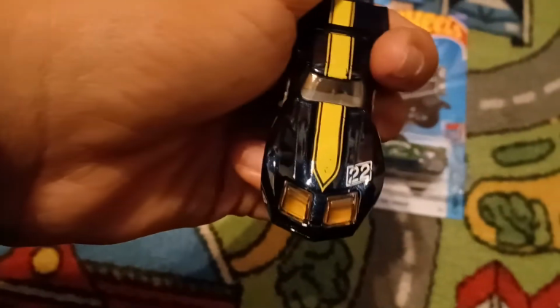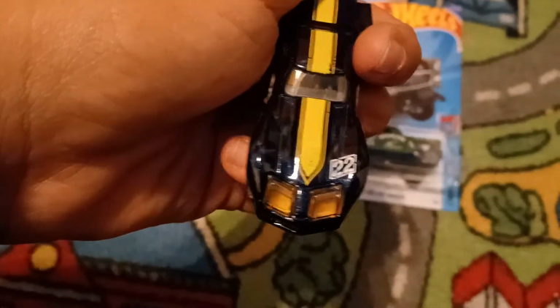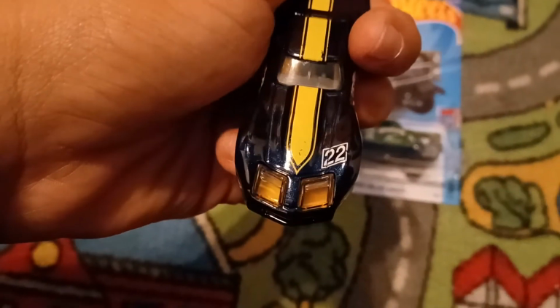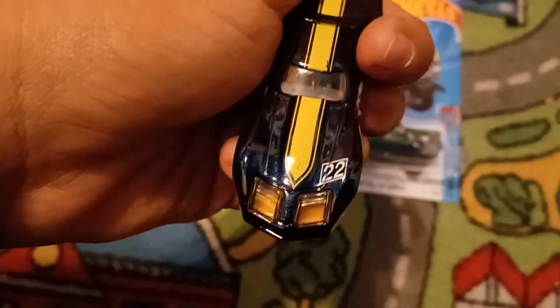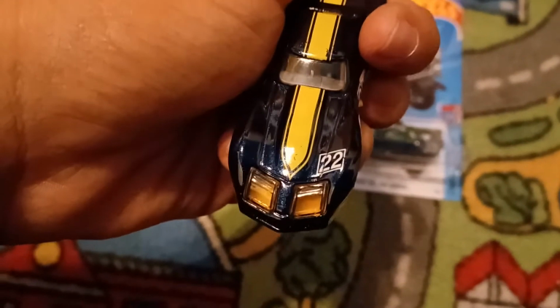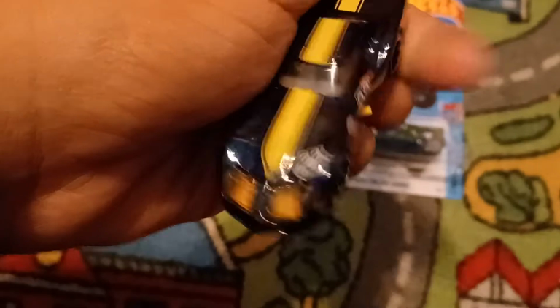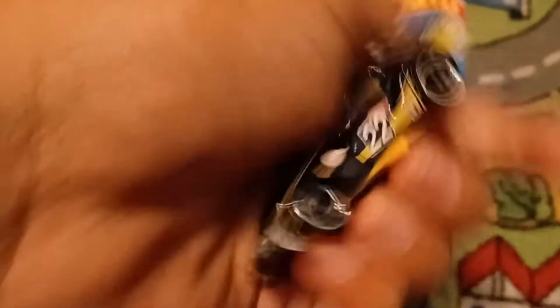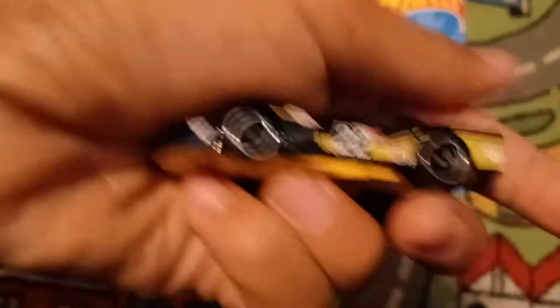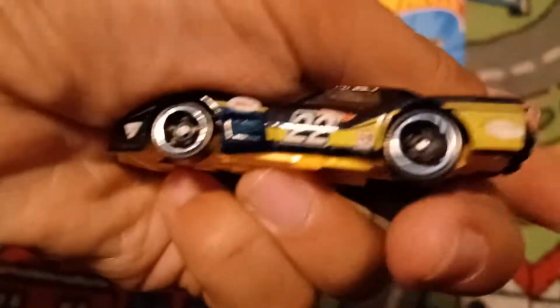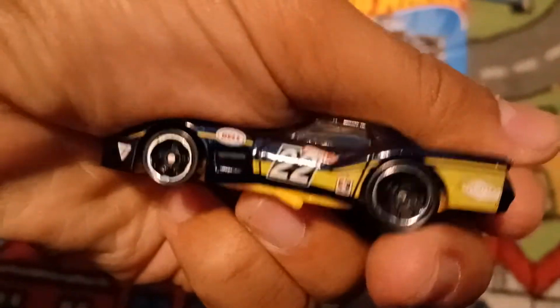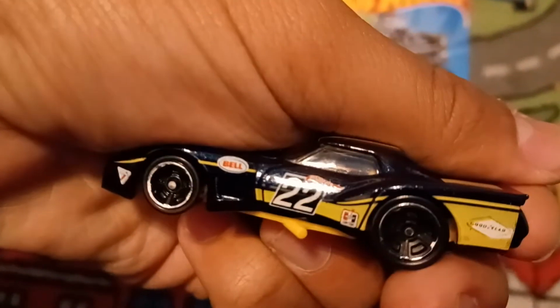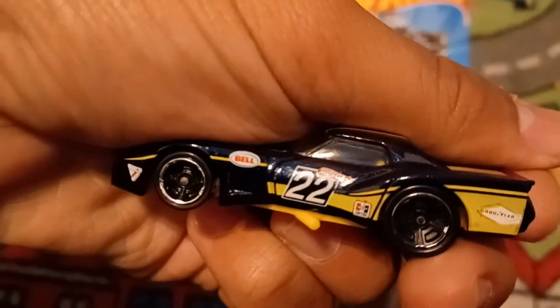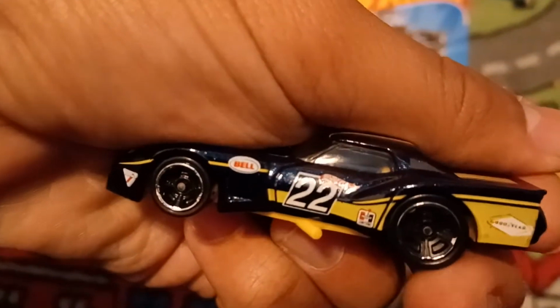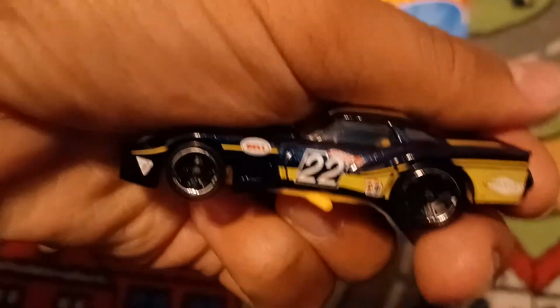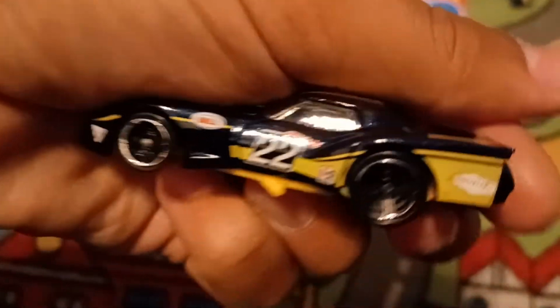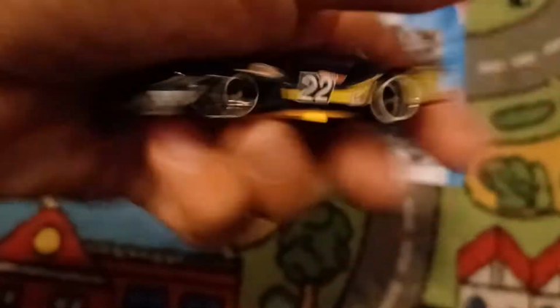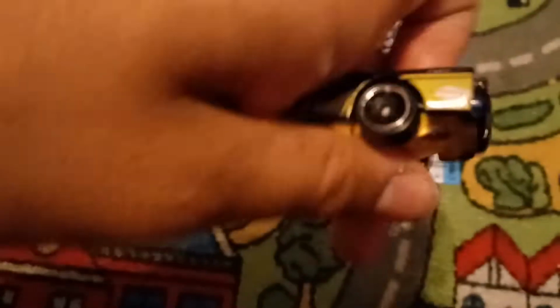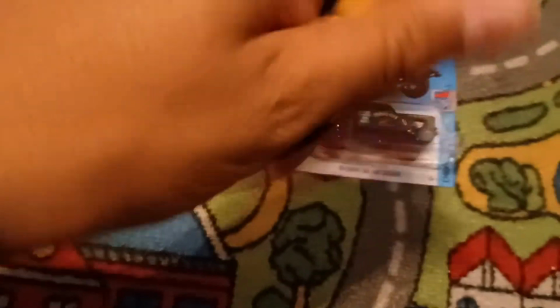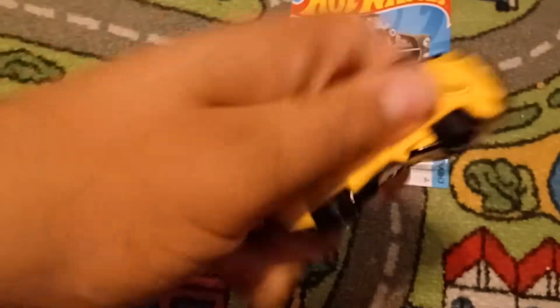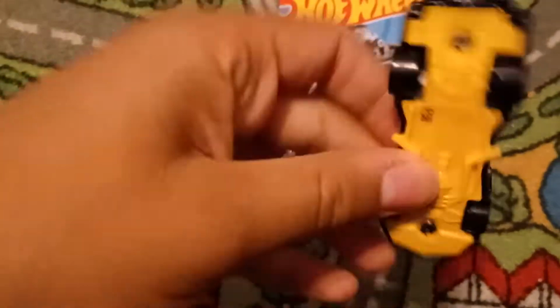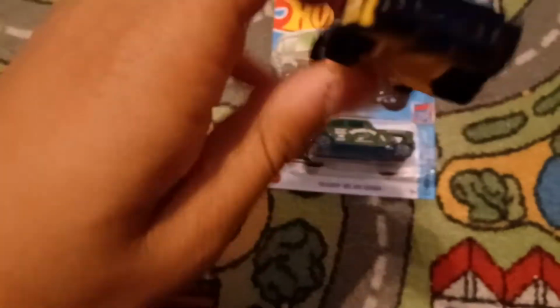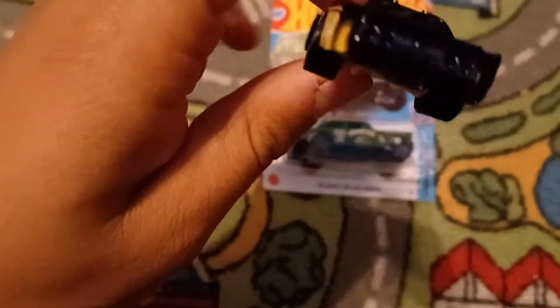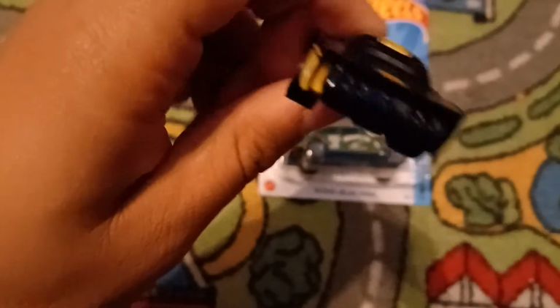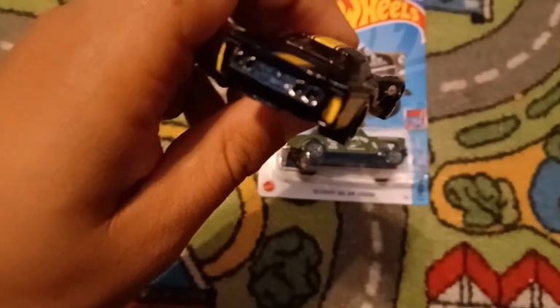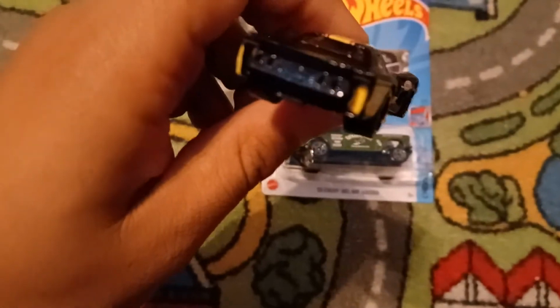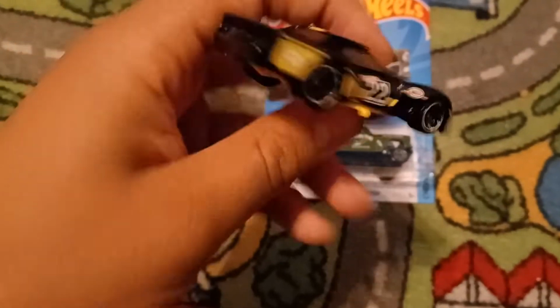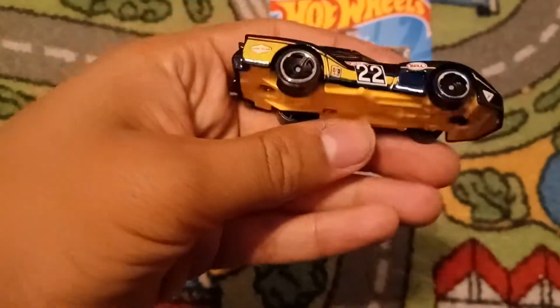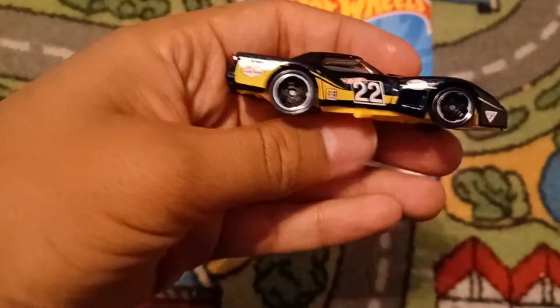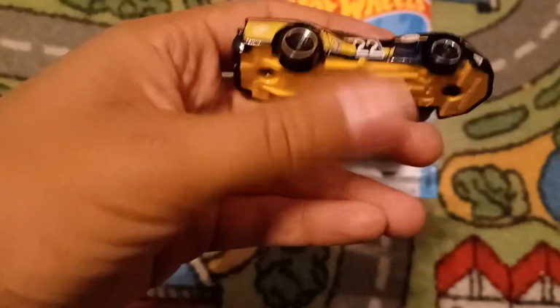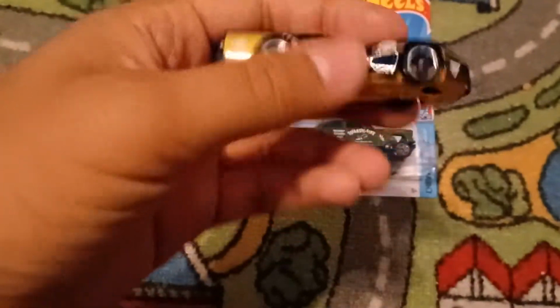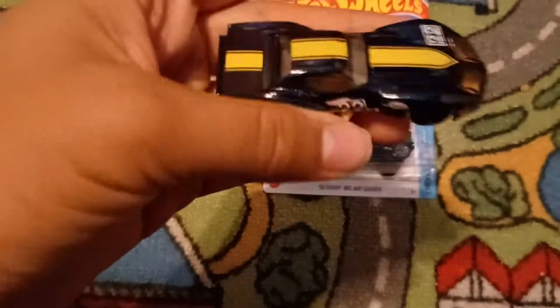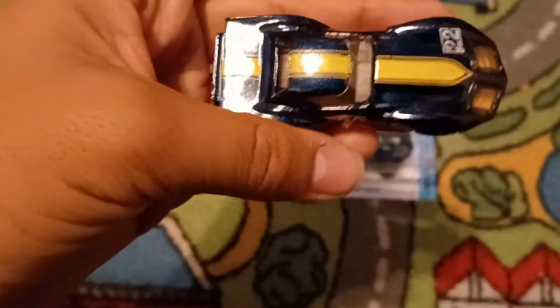So here's the front — that's the number 22 on the hood. Driver side, there's number 22 right there. Here's the rear and there's no tapos. There's the passenger side and roof.